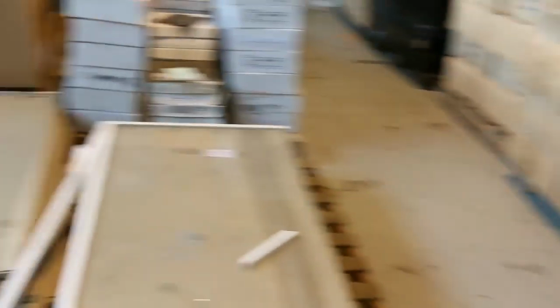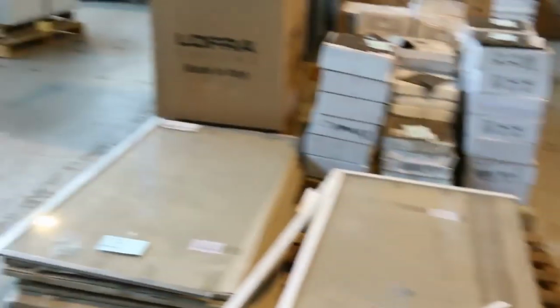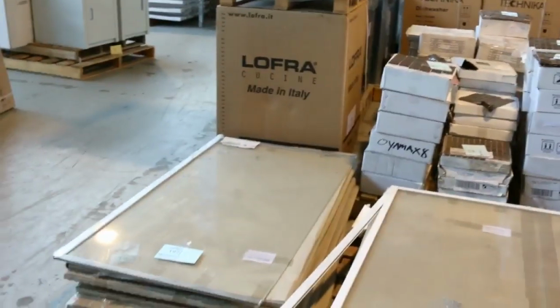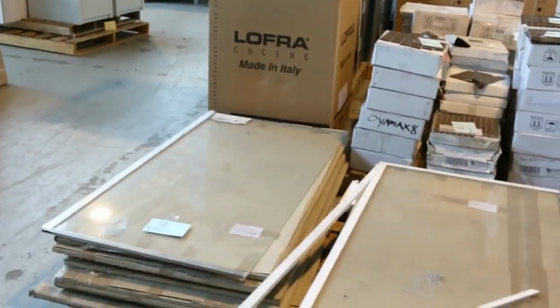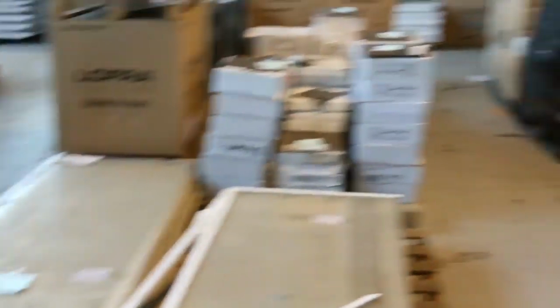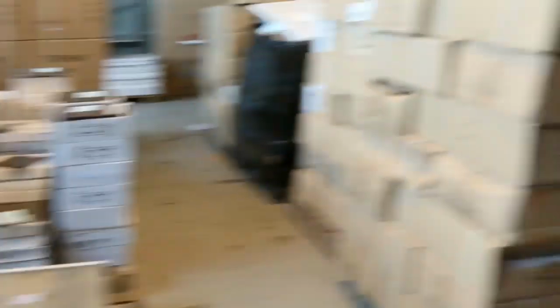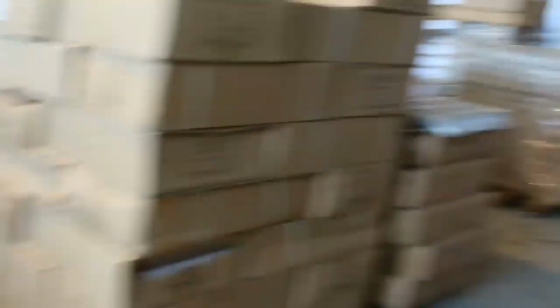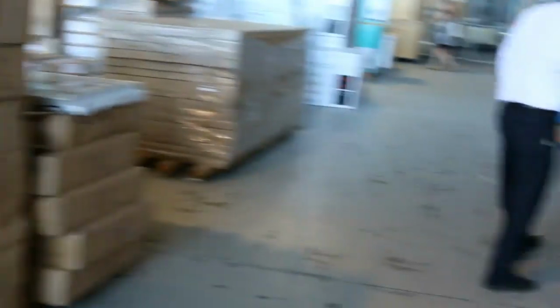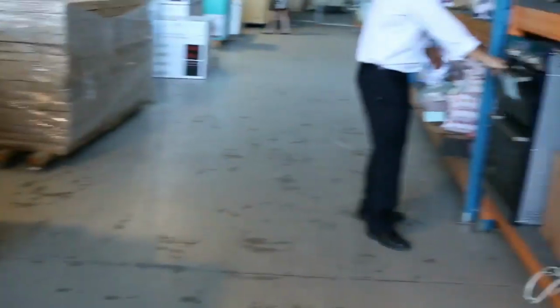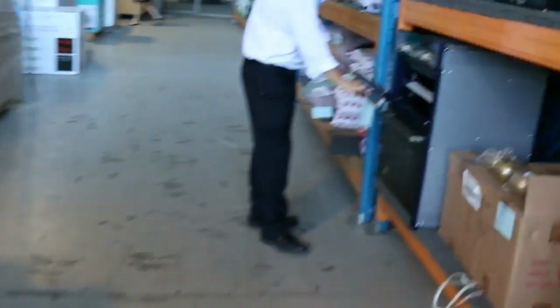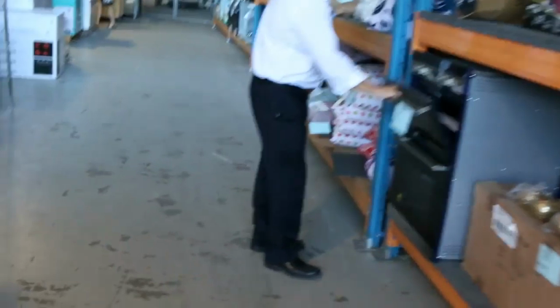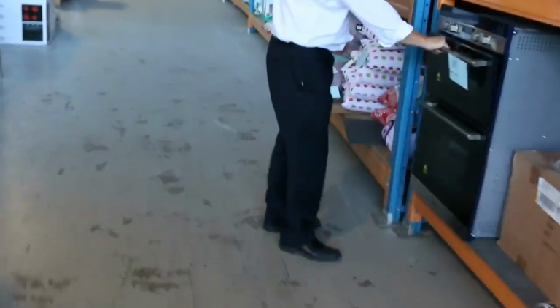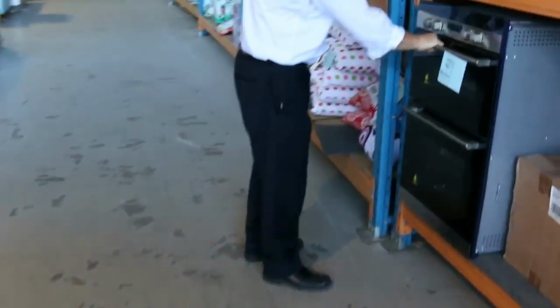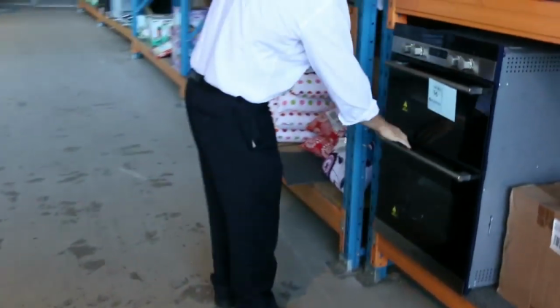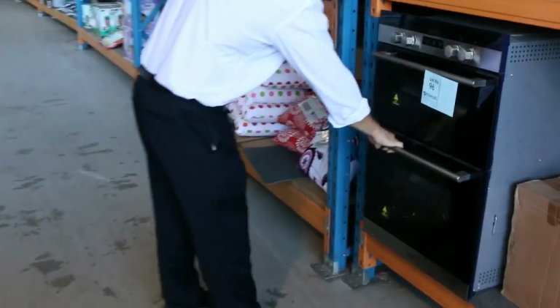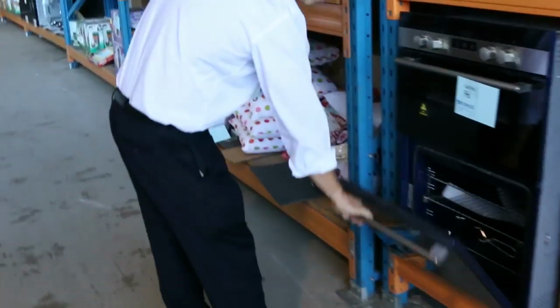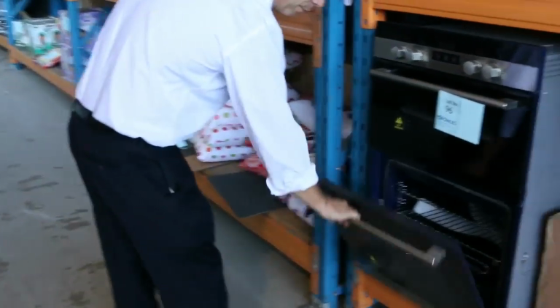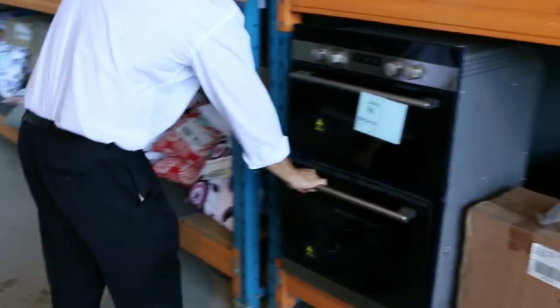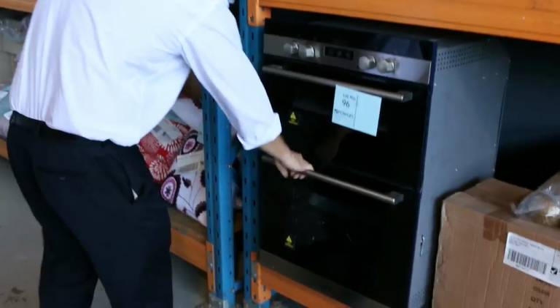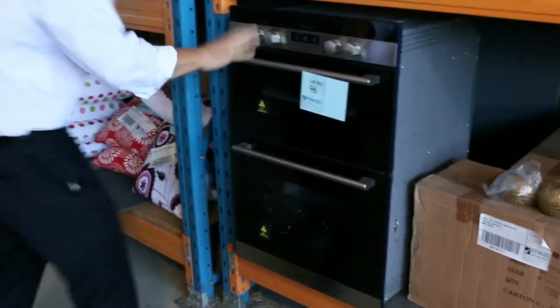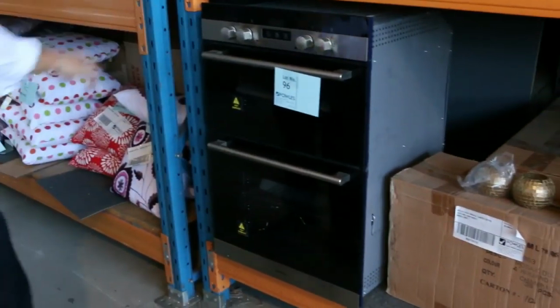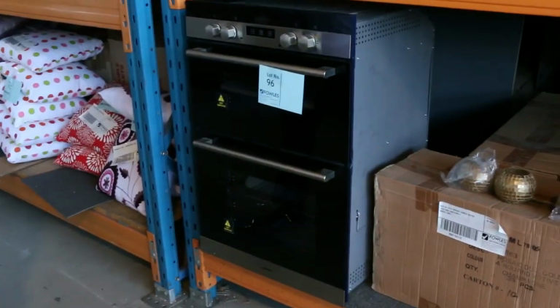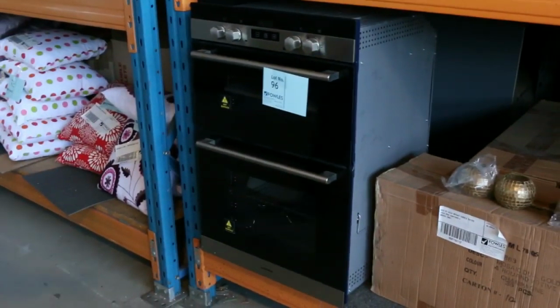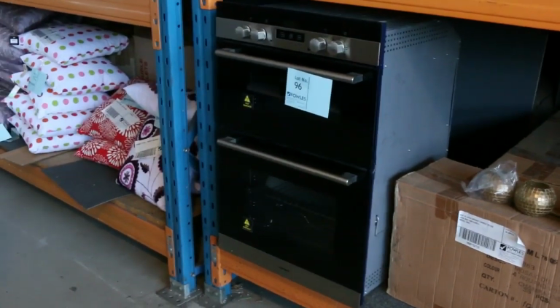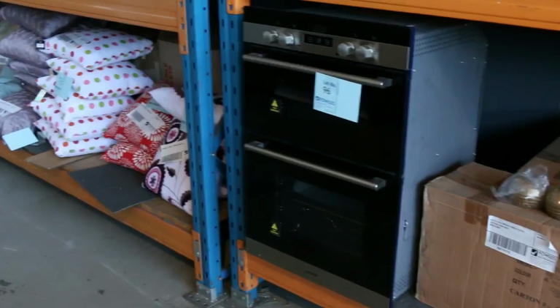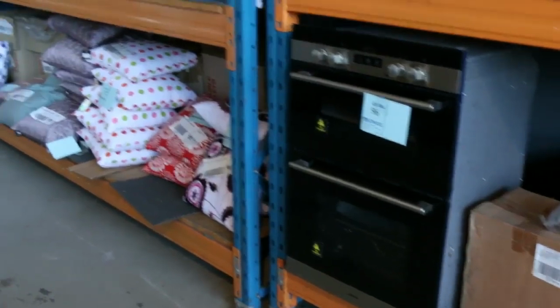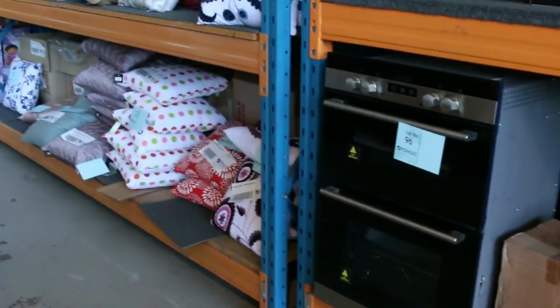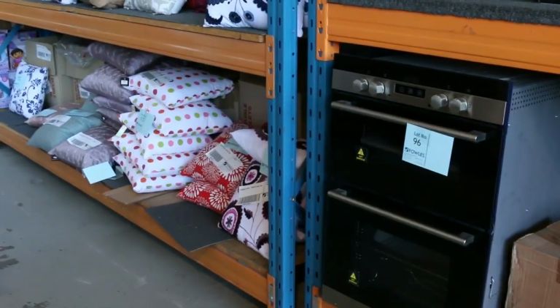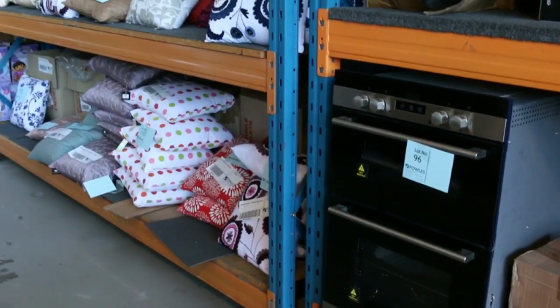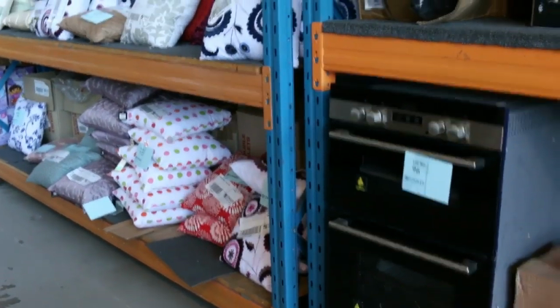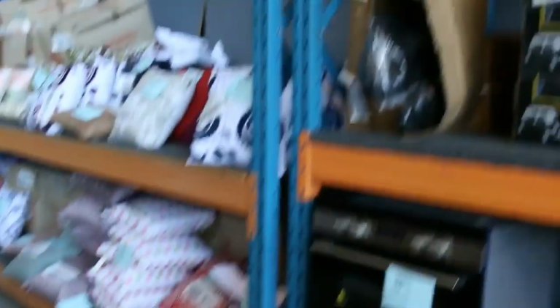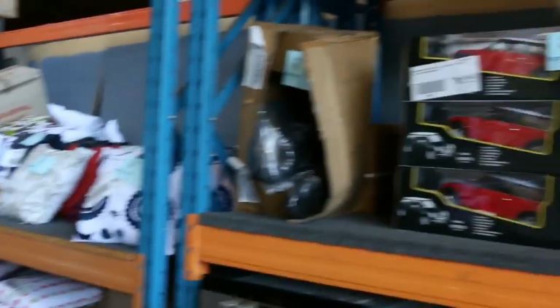Some heaters. Beautiful oven — have a look at this oven, sensational oven. It's a double oven out of Lofra, great brand there with a three month warranty. I reckon that'll be around the $700 mark, just shy of $700 I reckon that'll go for.